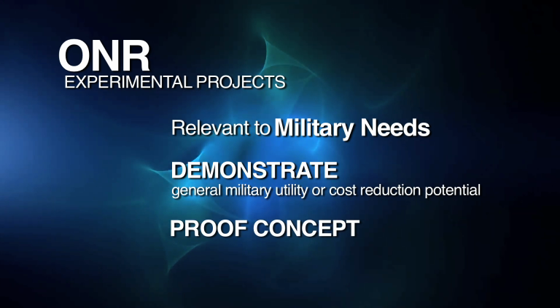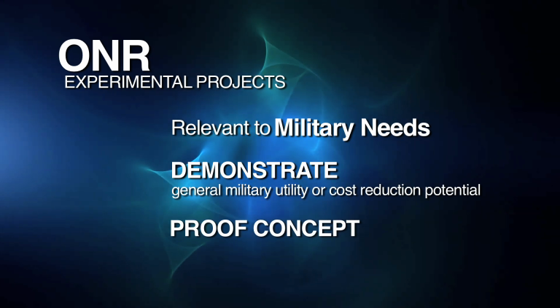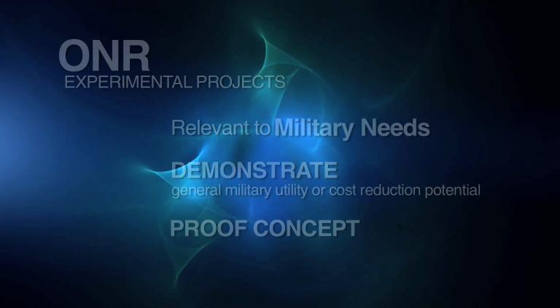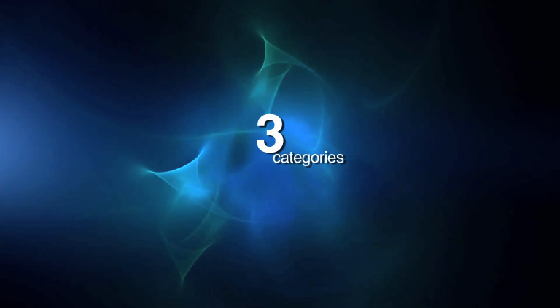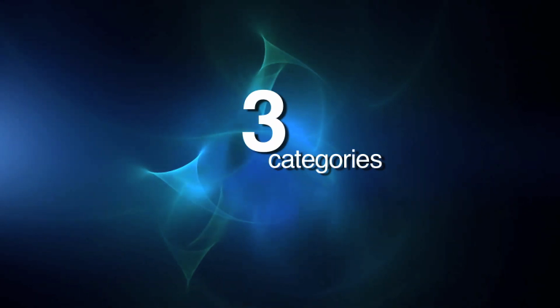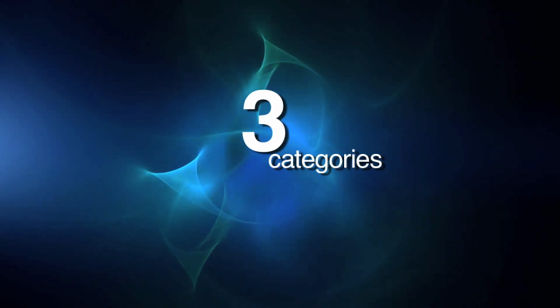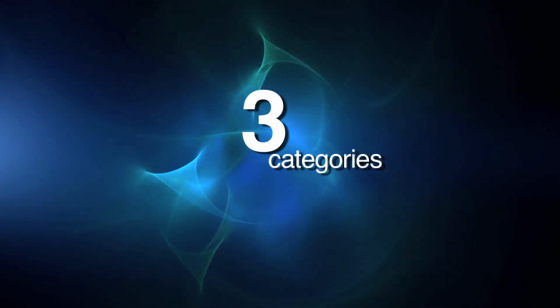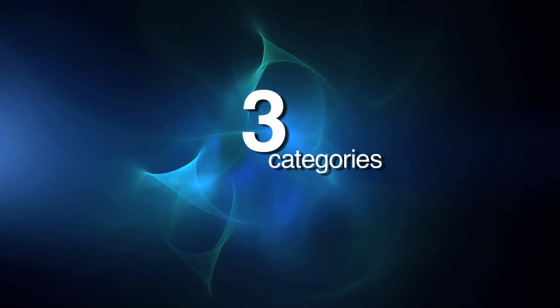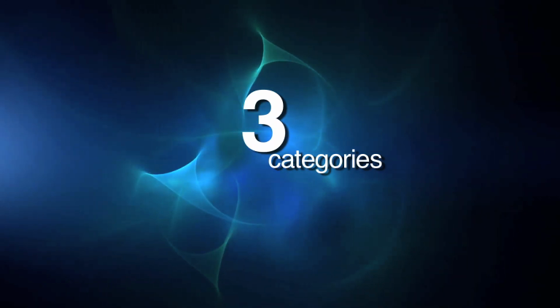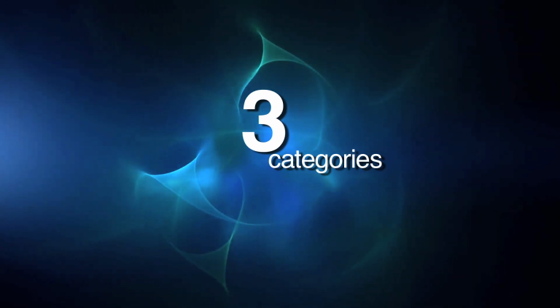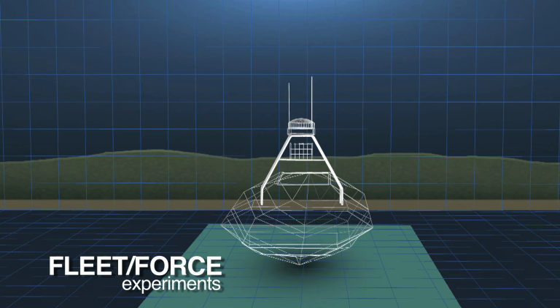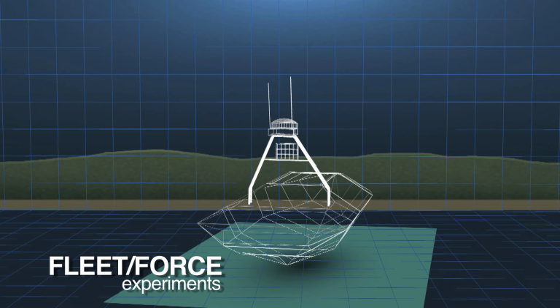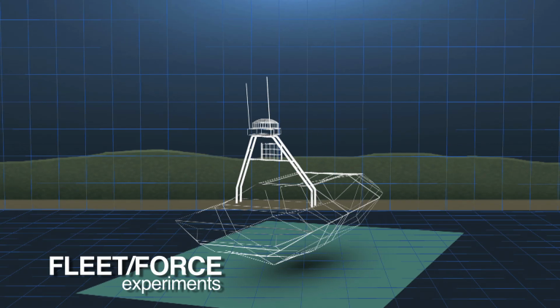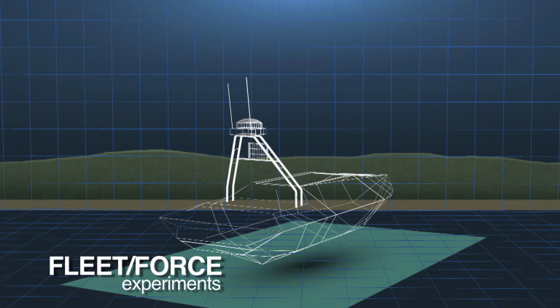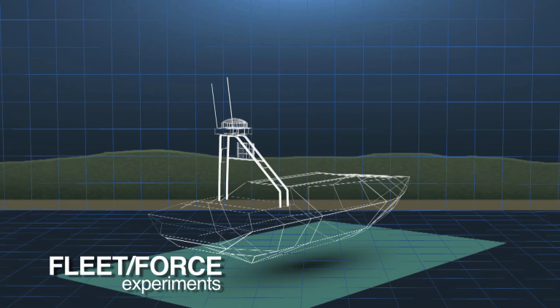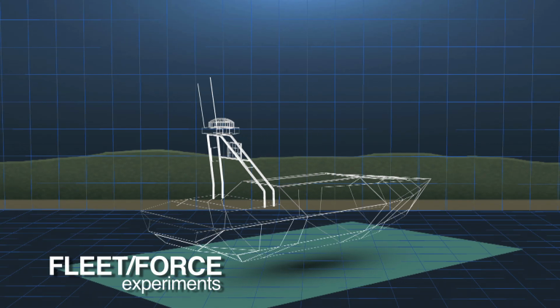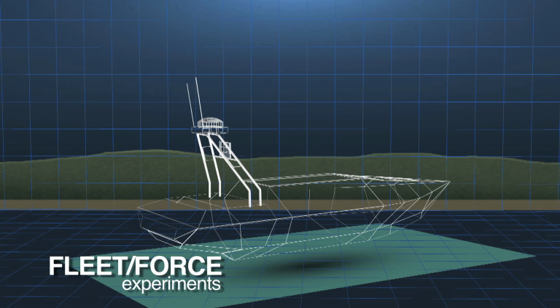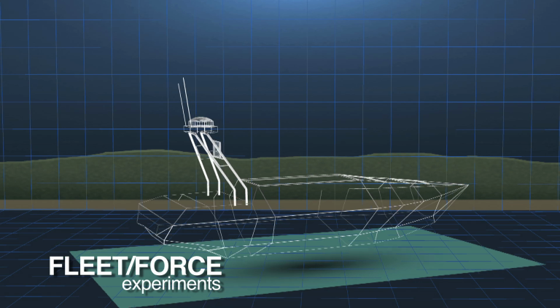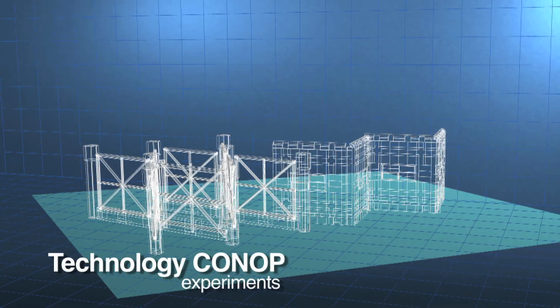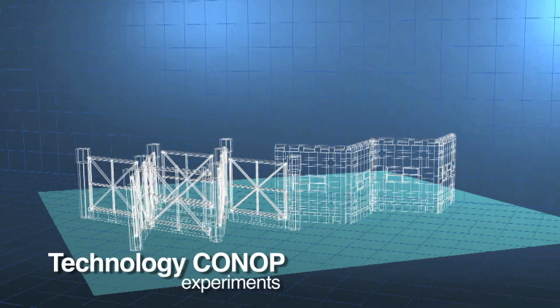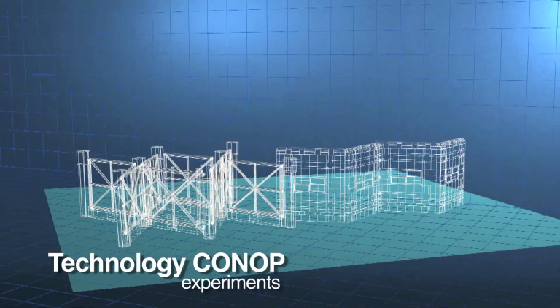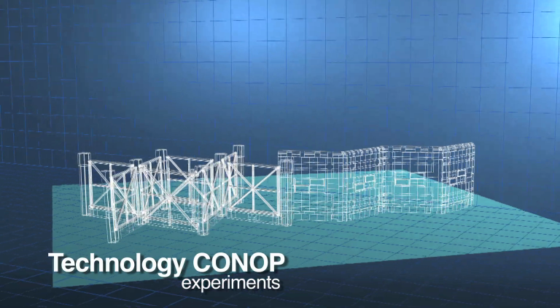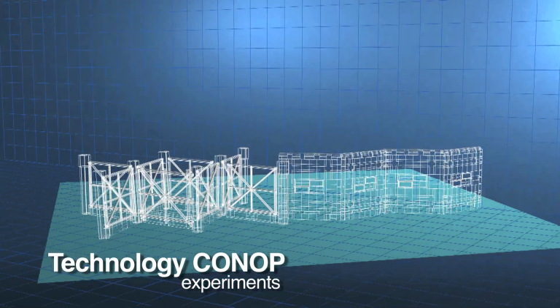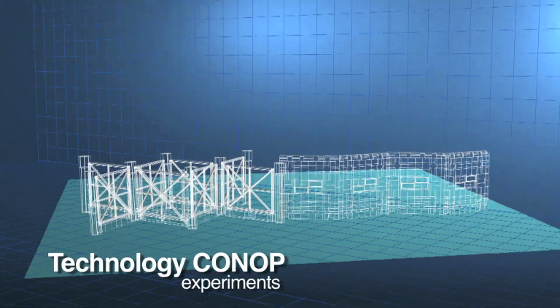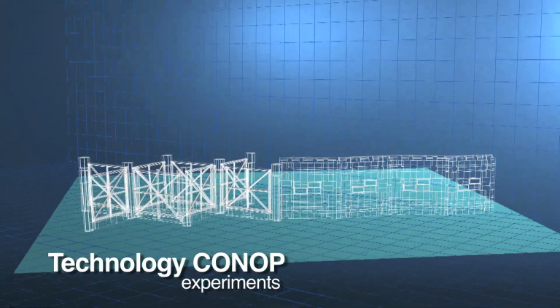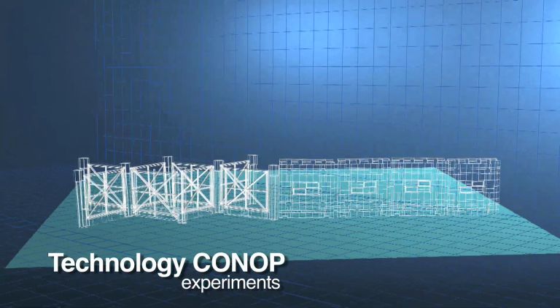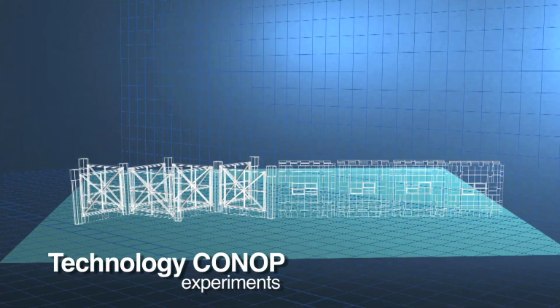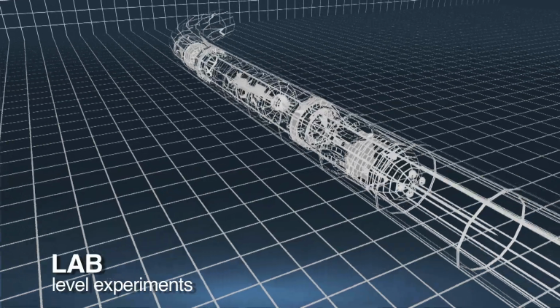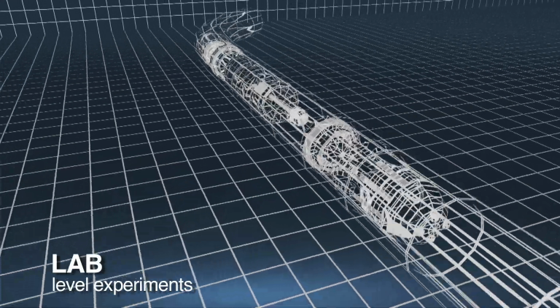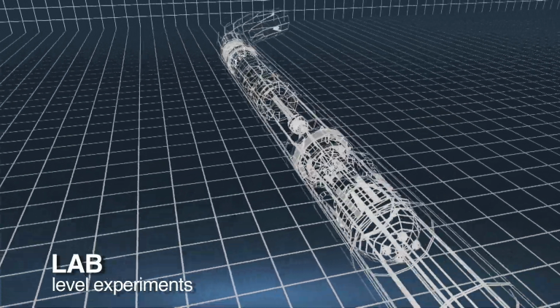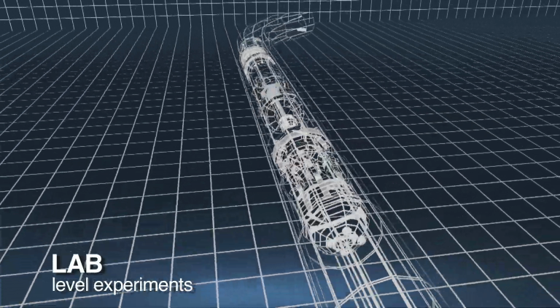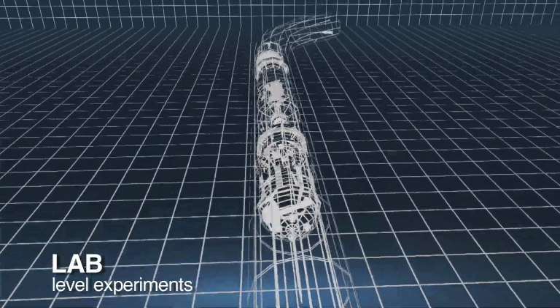There will be three categories of experiments: Fleet Force Experiments, Technology CONOPS Experiments, and Lab Level Experiments.